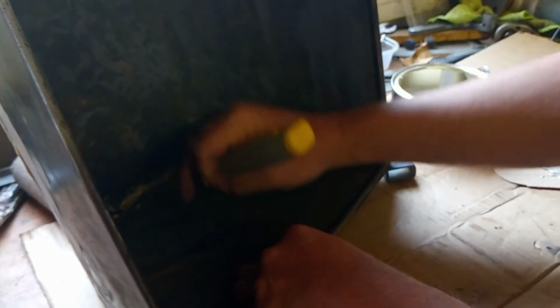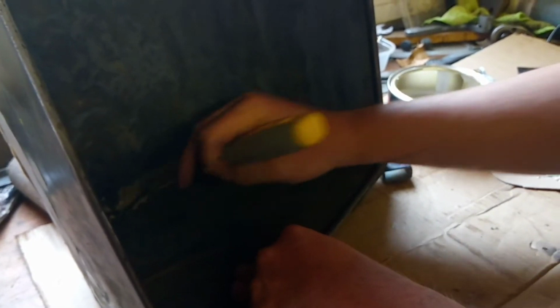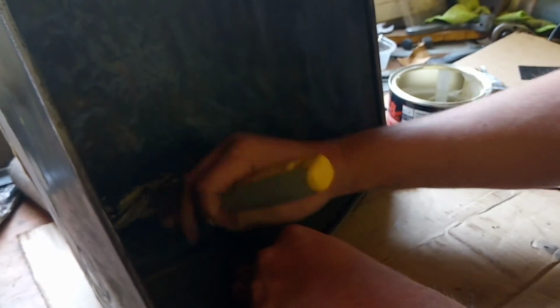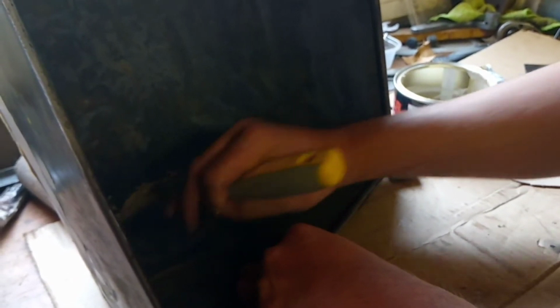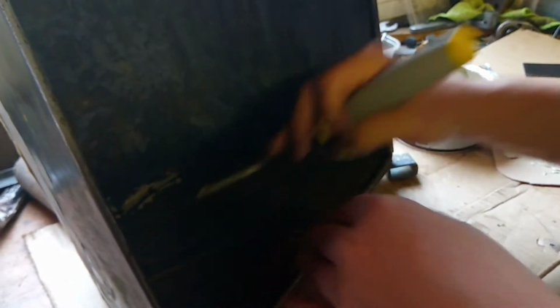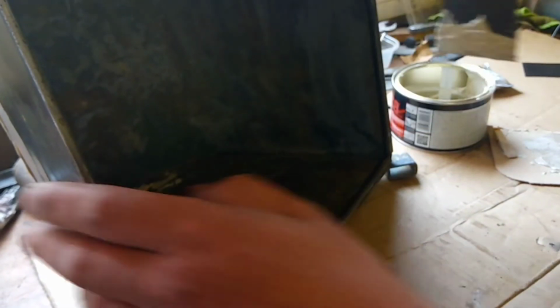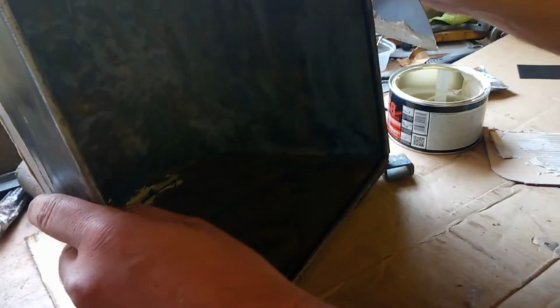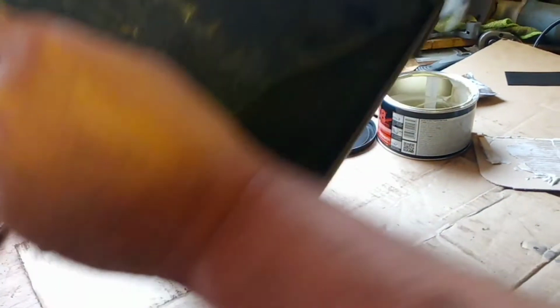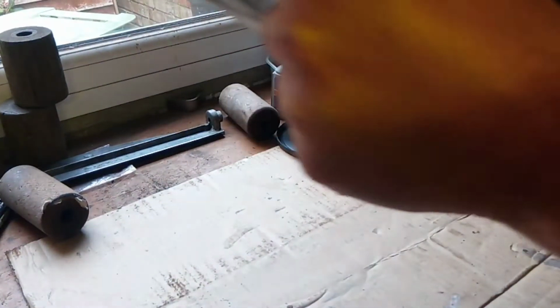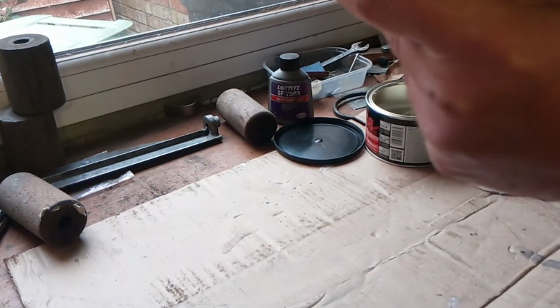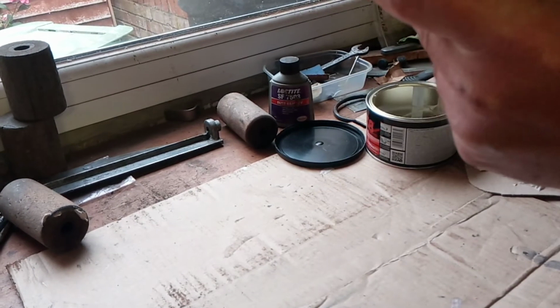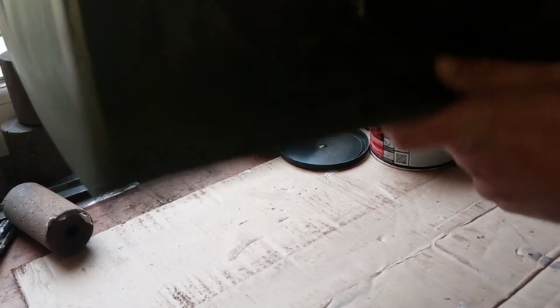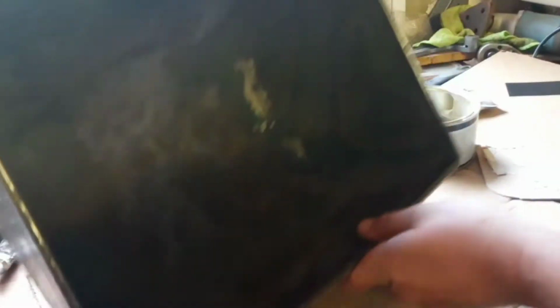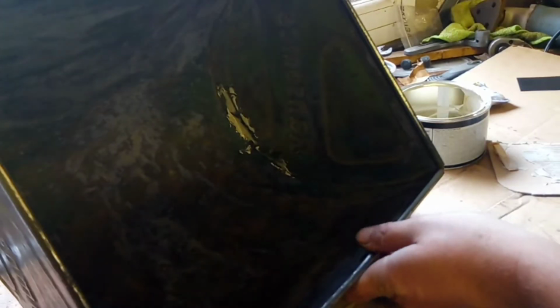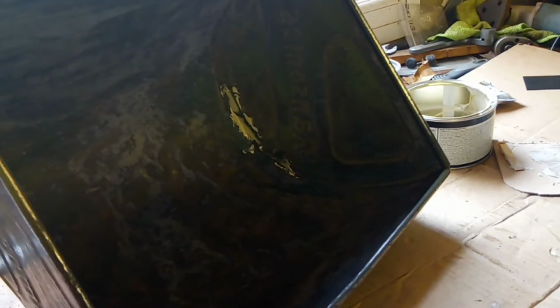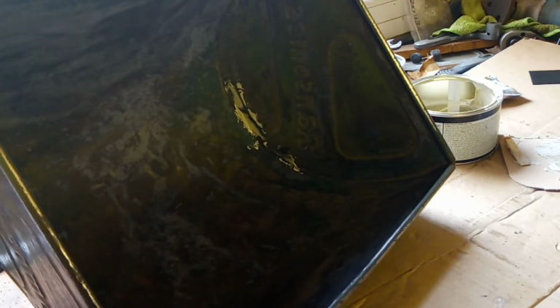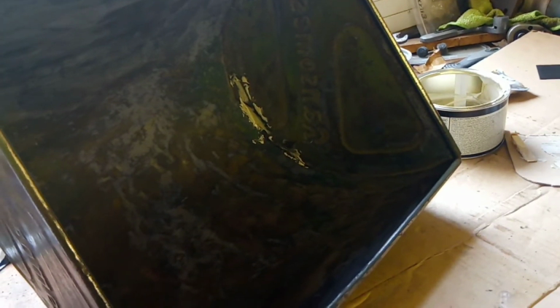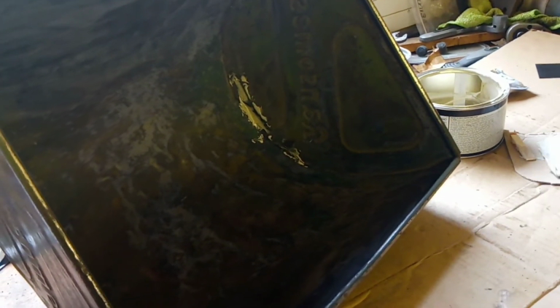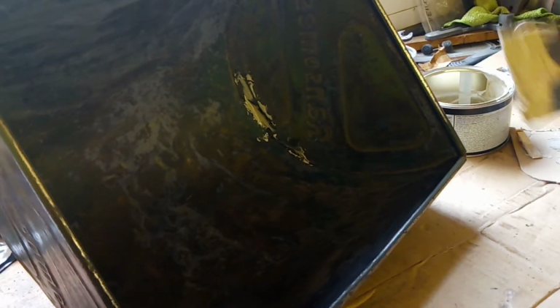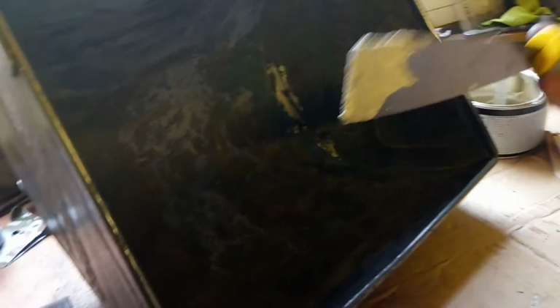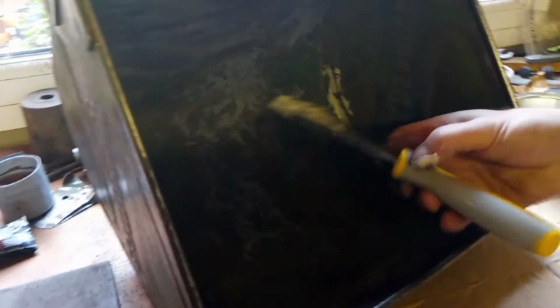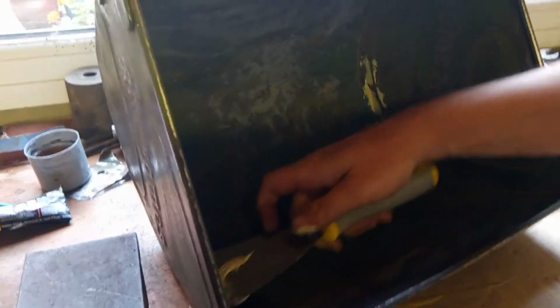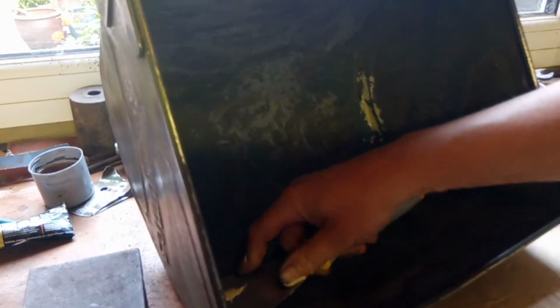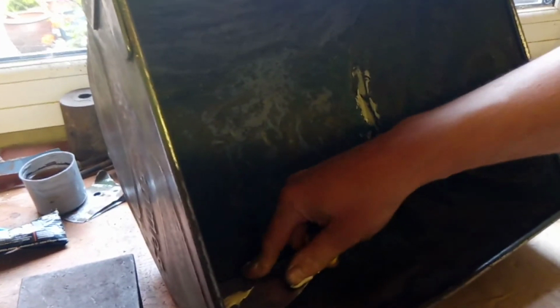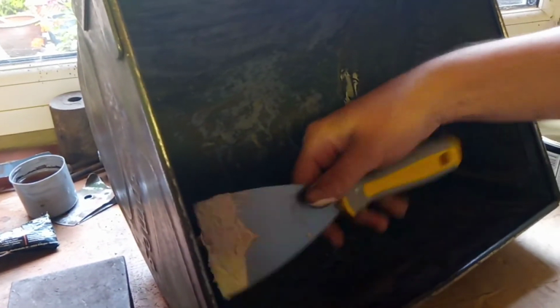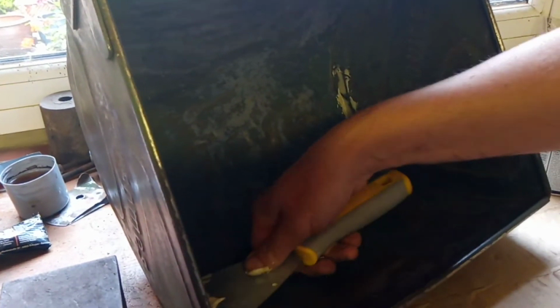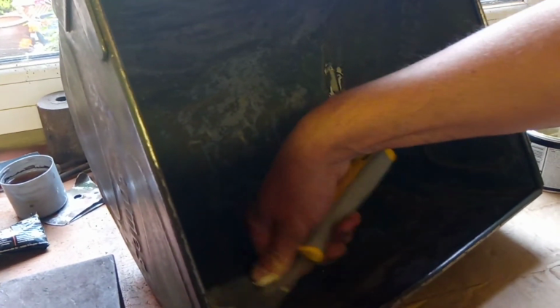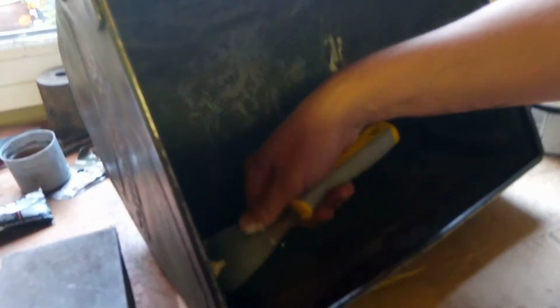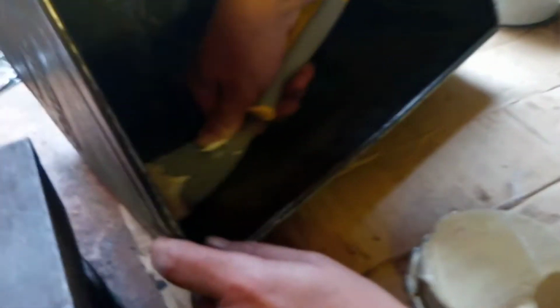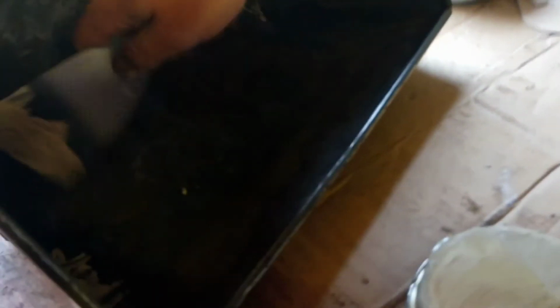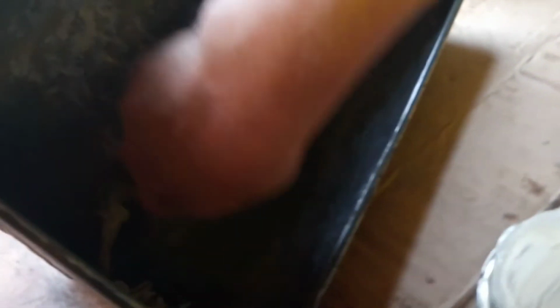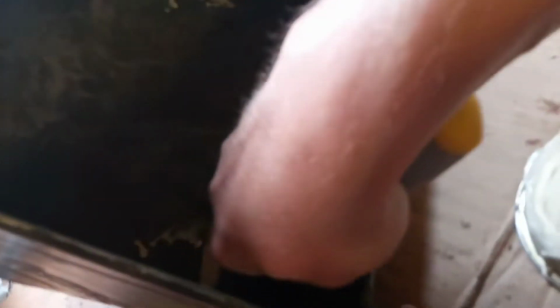I'll take the worst of that off with a bit of sandpaper and I think we're going to need a little bit more filler in there, but it's not a big deal.